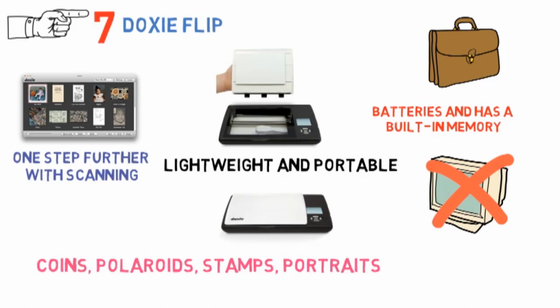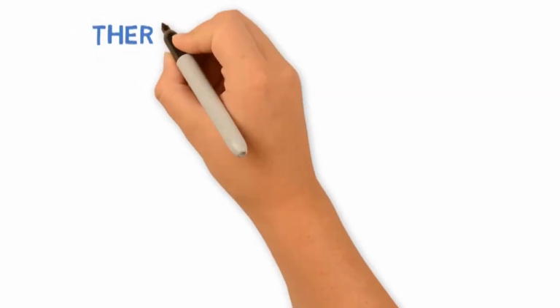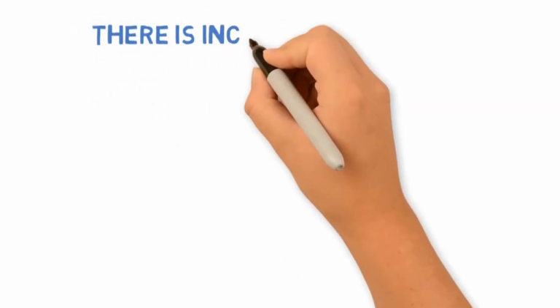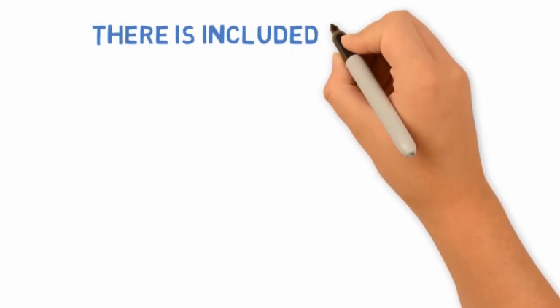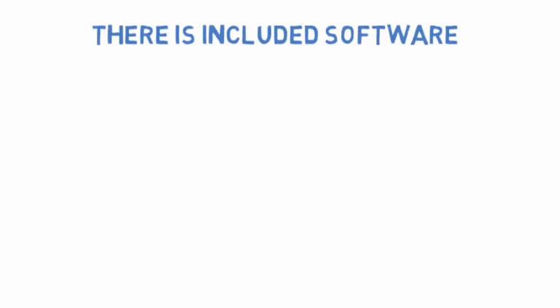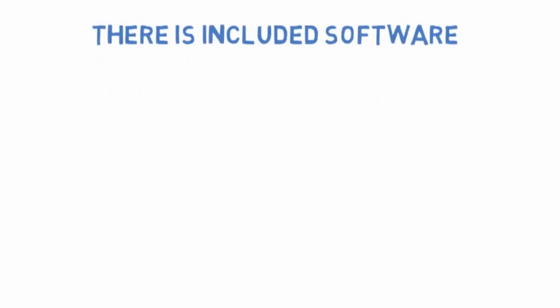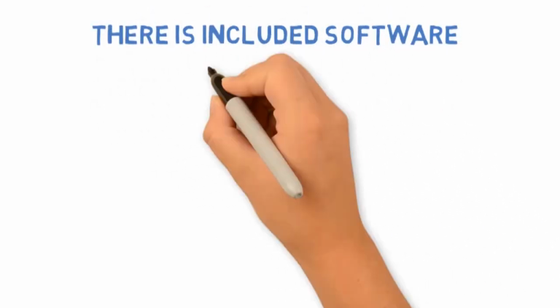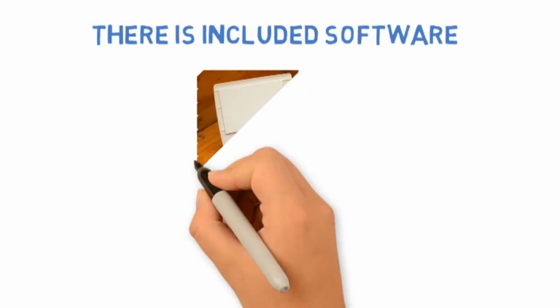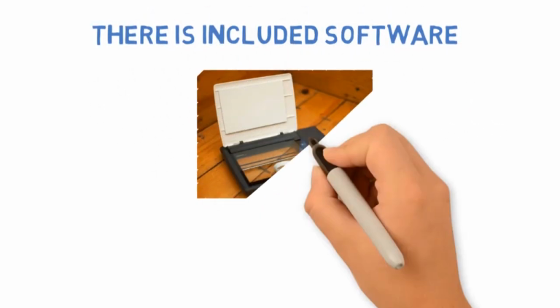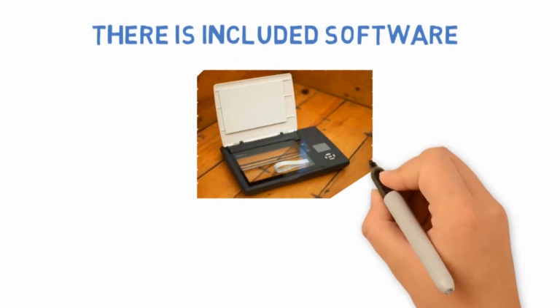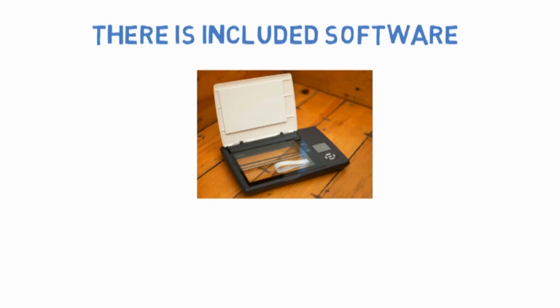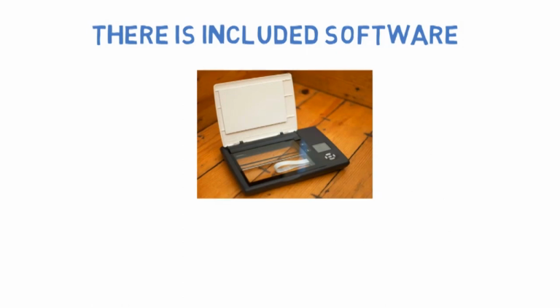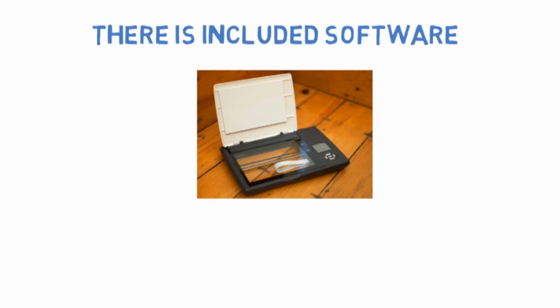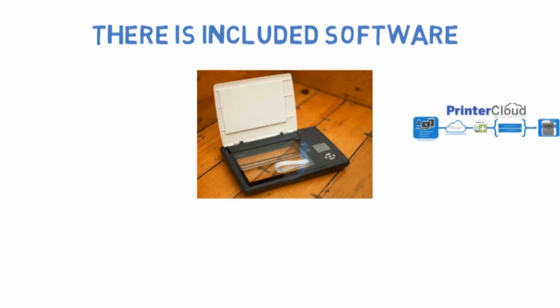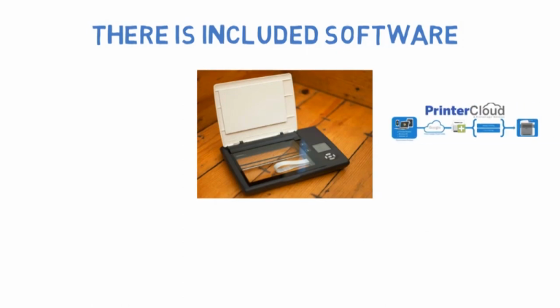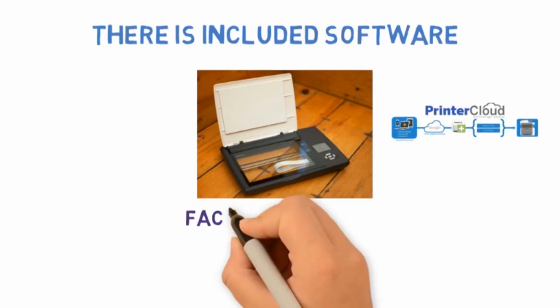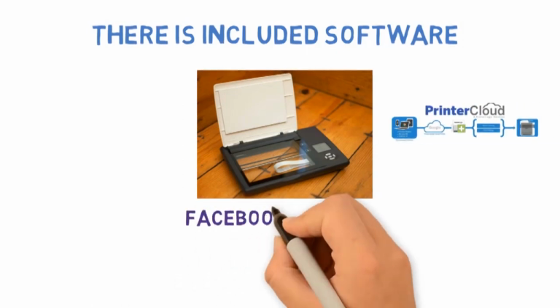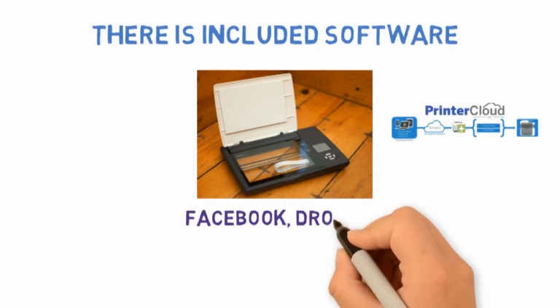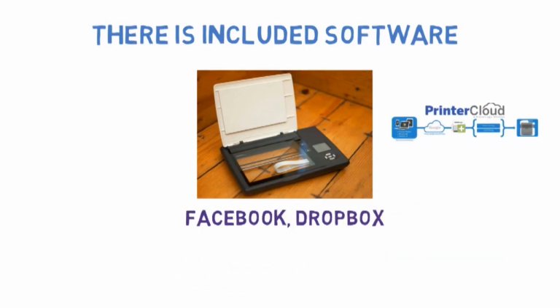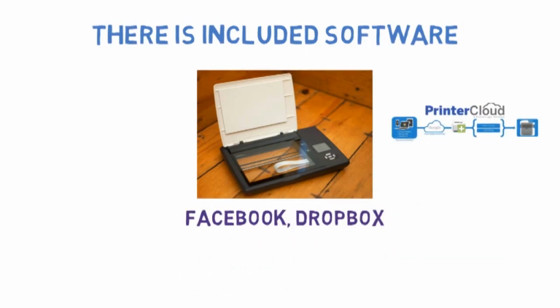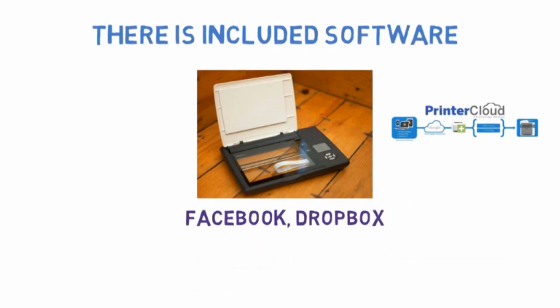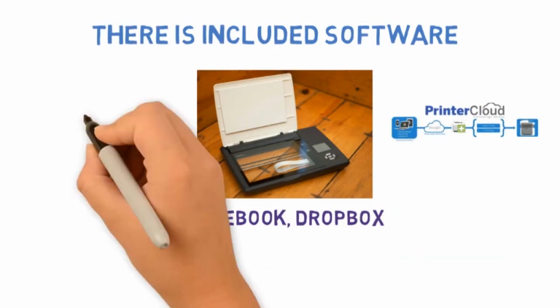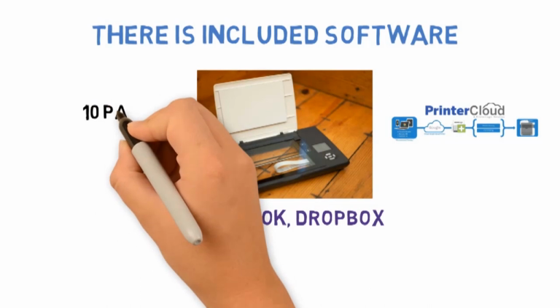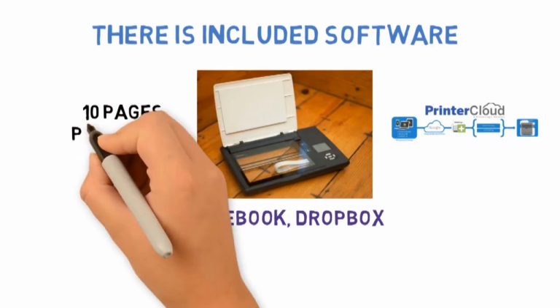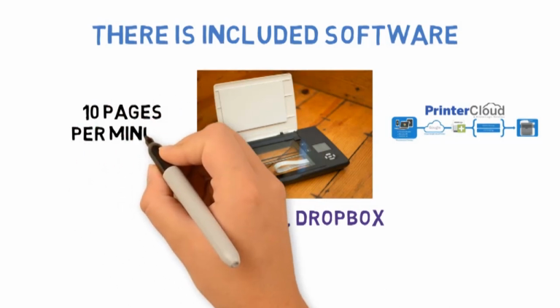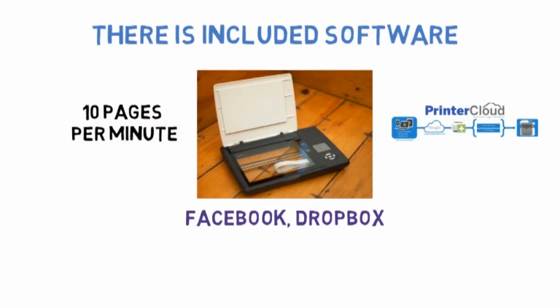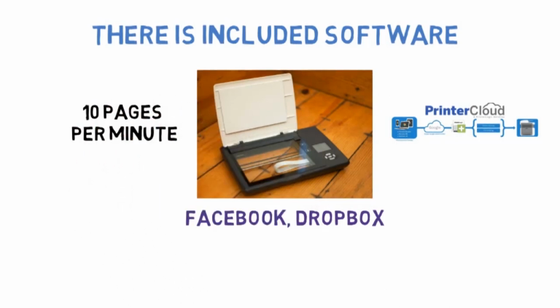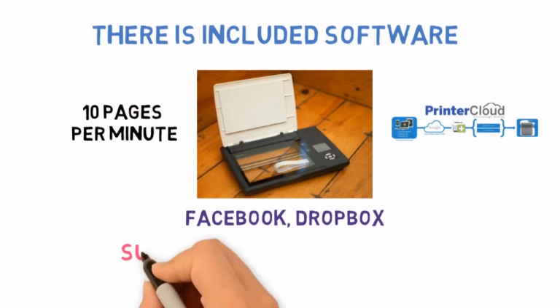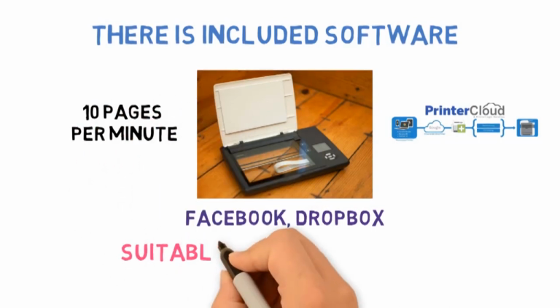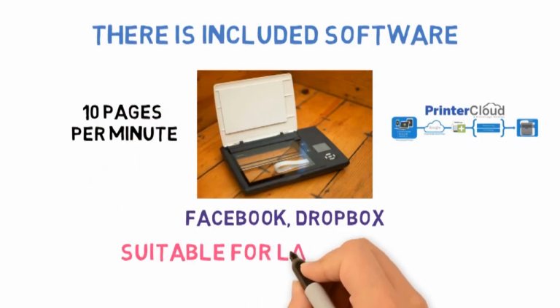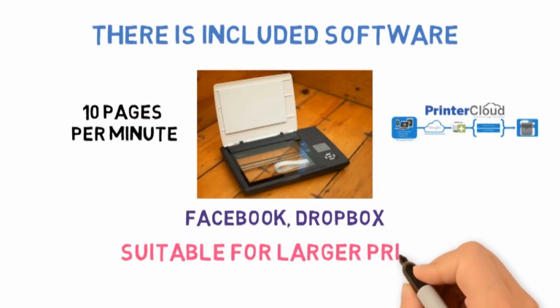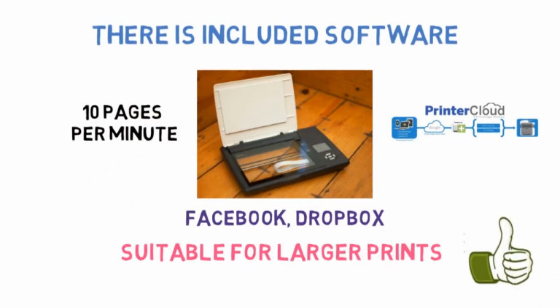There is included software which helps you organize your scans and import them directly to cloud services — and not only the cloud, but Facebook, Dropbox, etc. It scans everything fast with speeds of up to 10 pages per minute at 600 dpi. Suitable for even large prints.